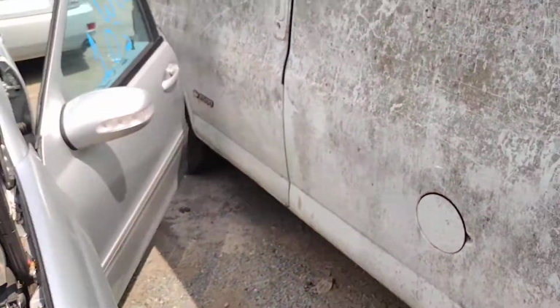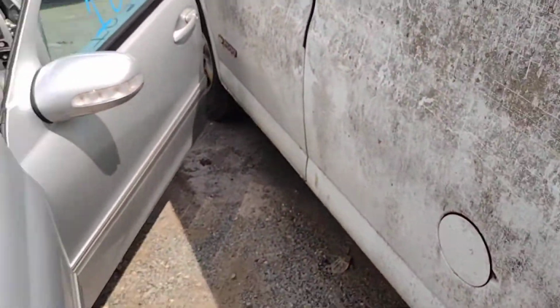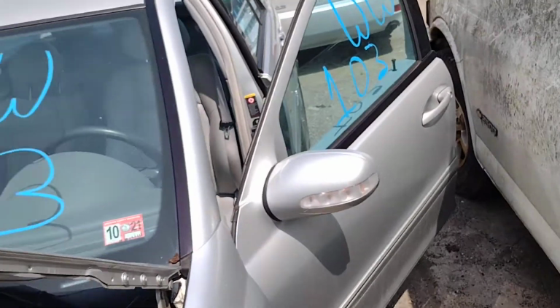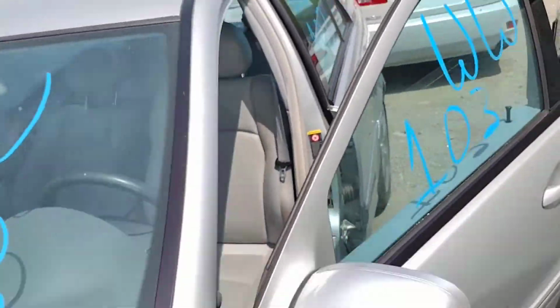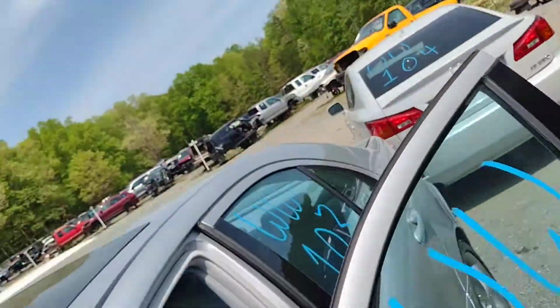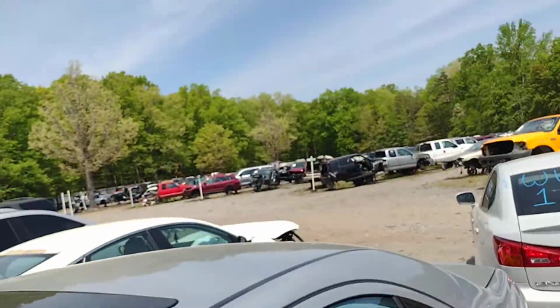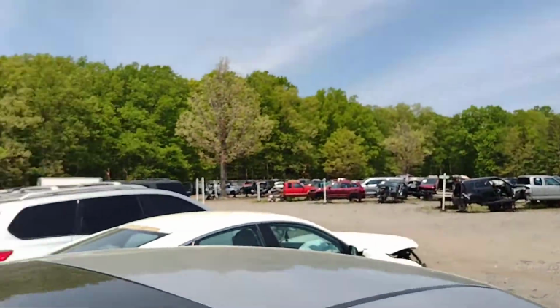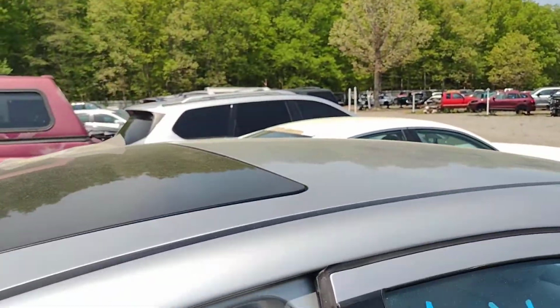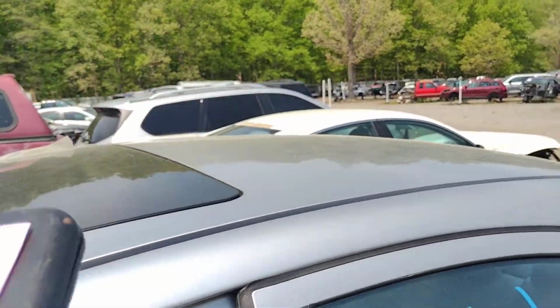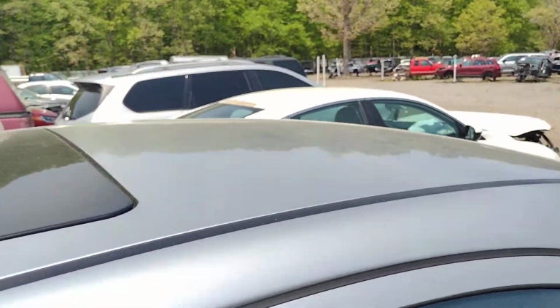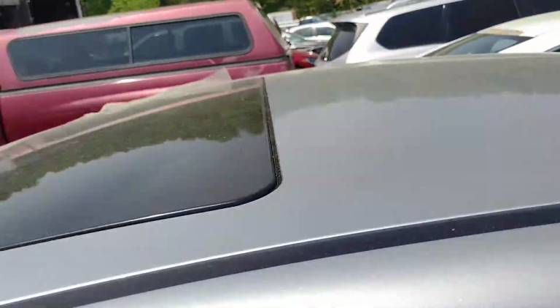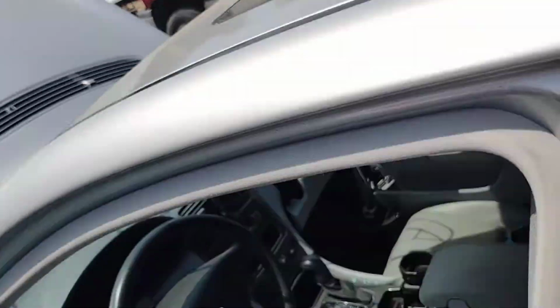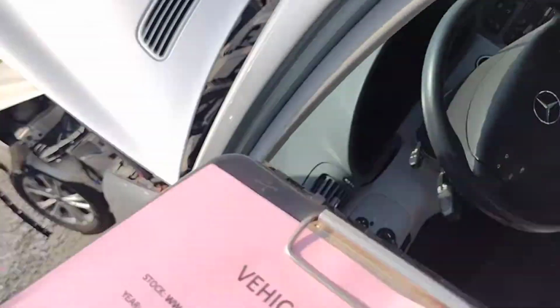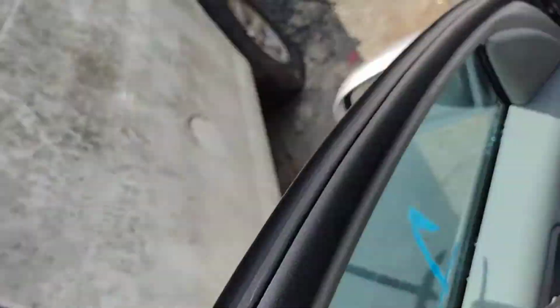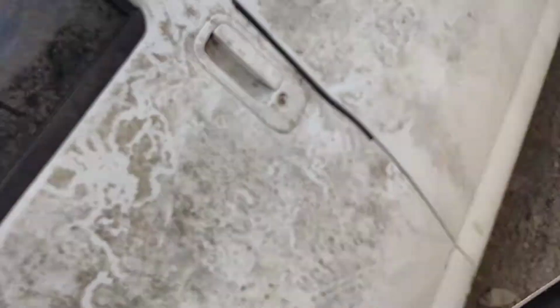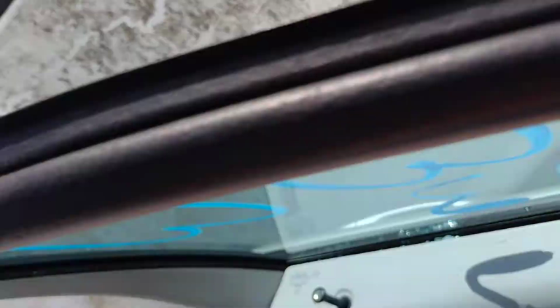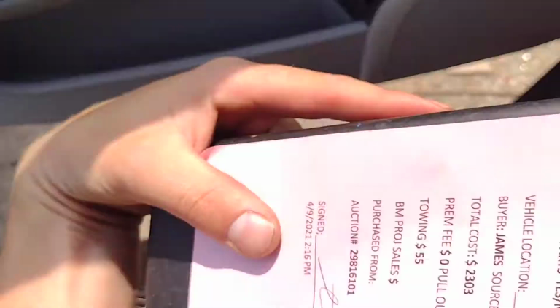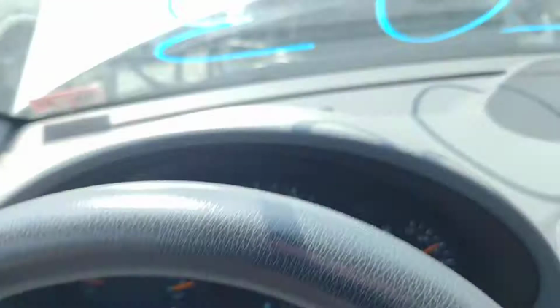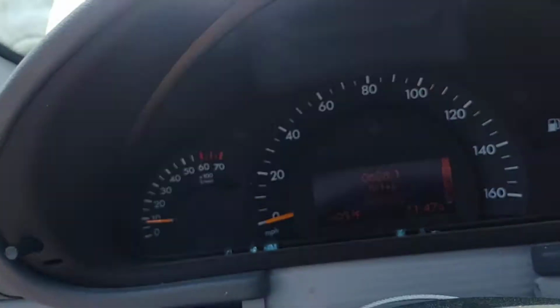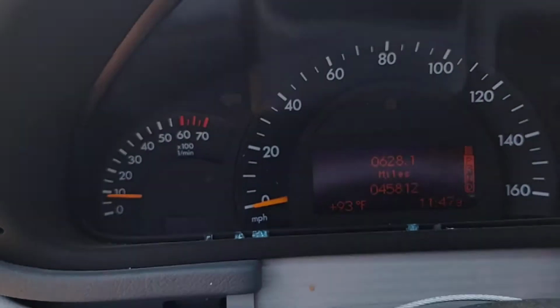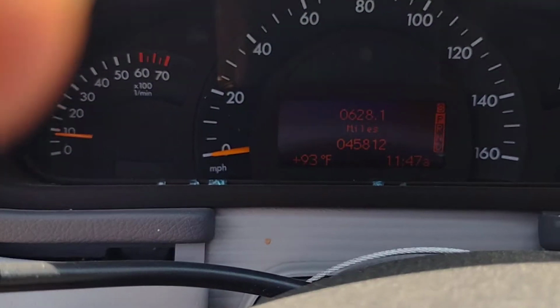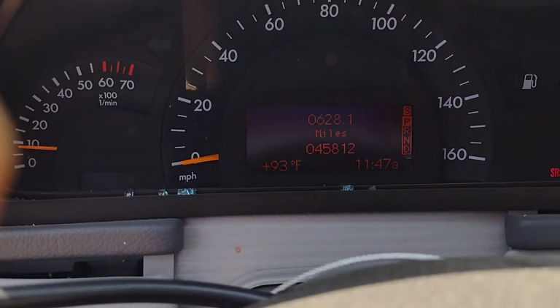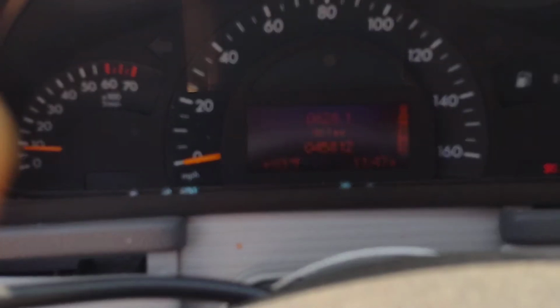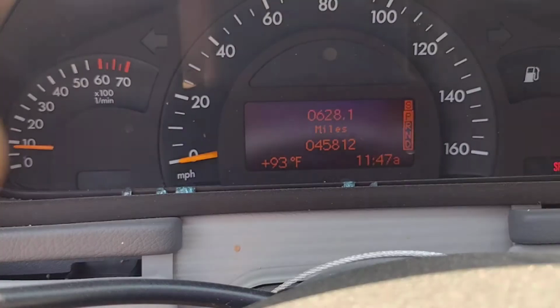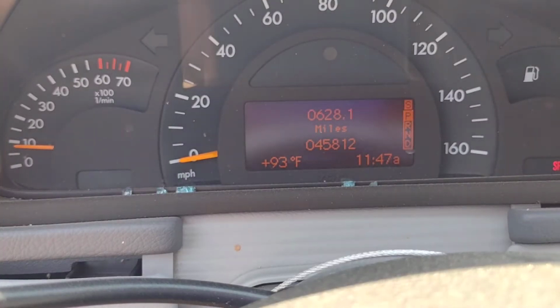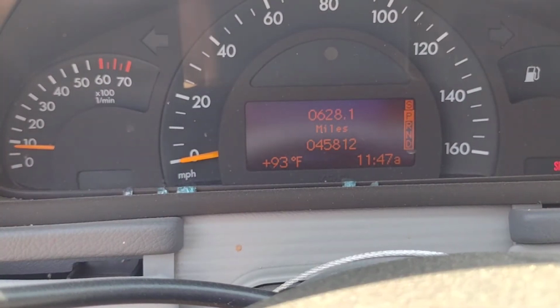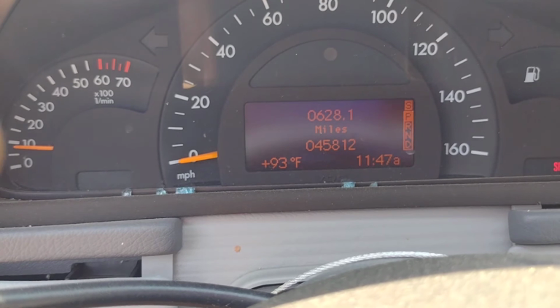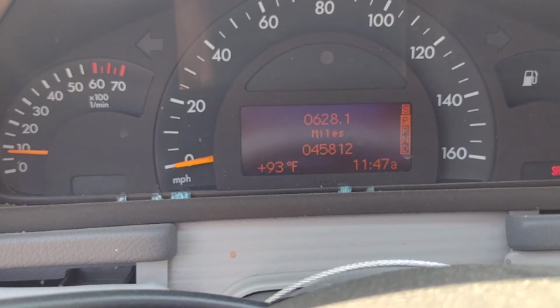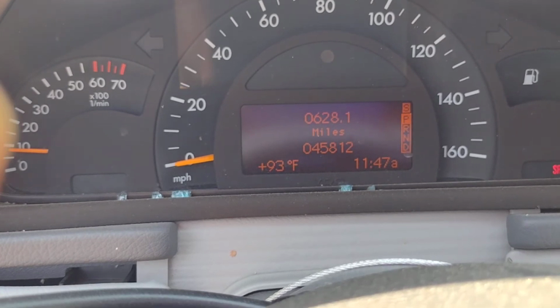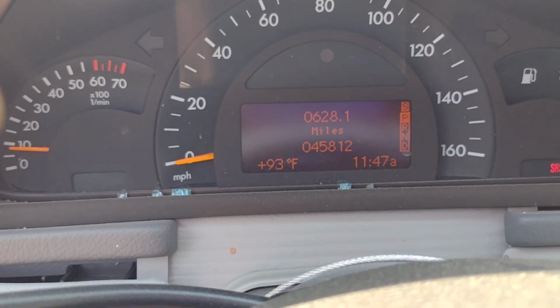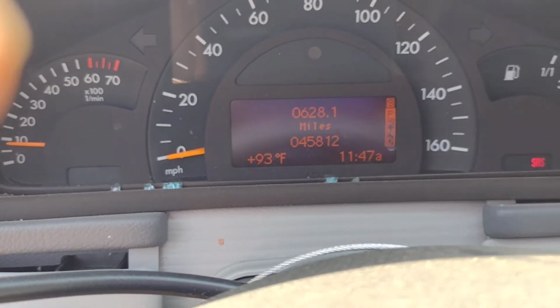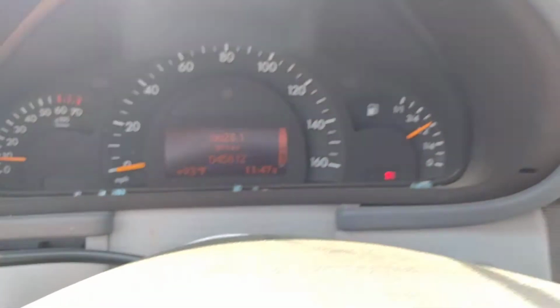This is listed with 45,812 on the clock, which I'm going to show you in just a second. As you can see, 45,812 on the clock.